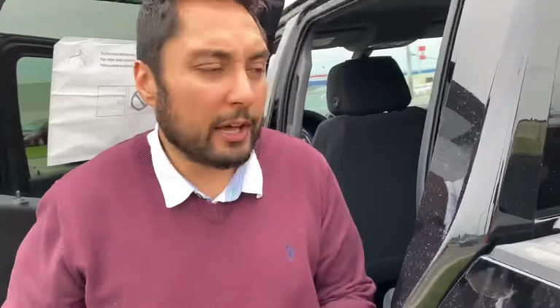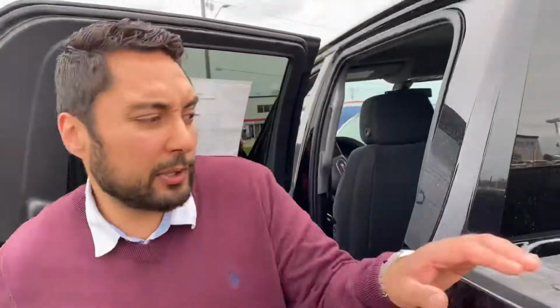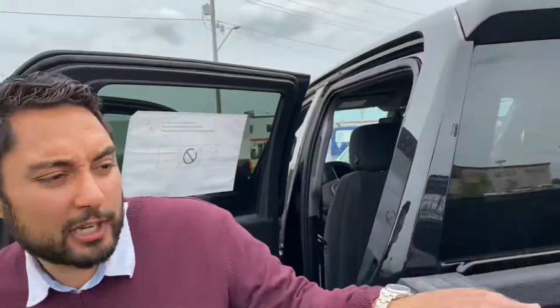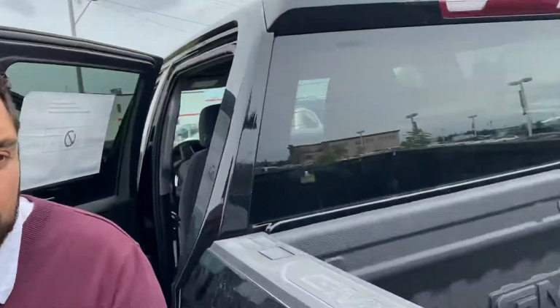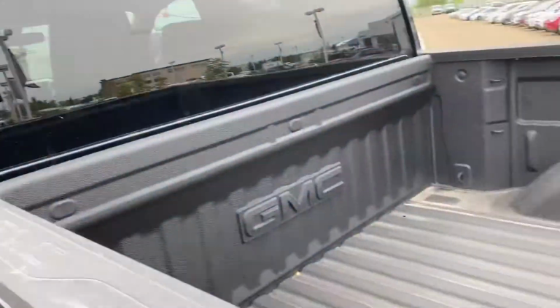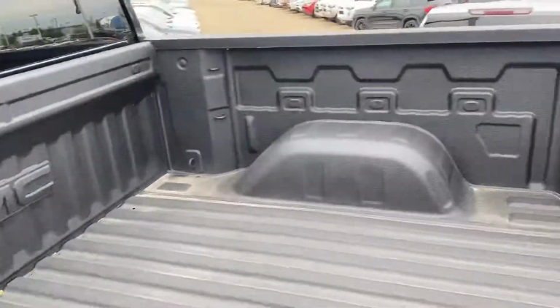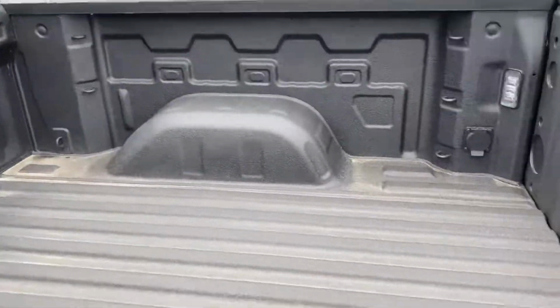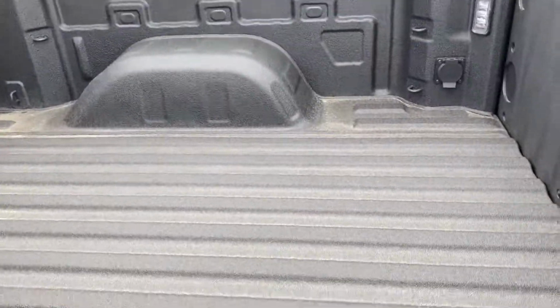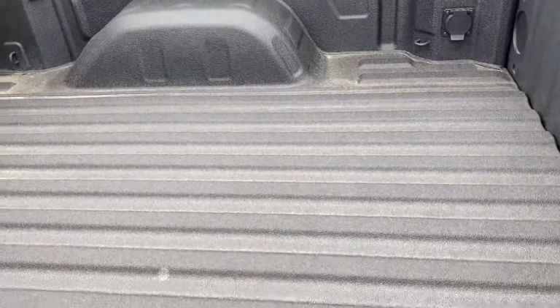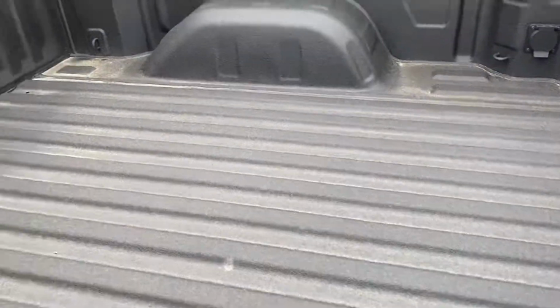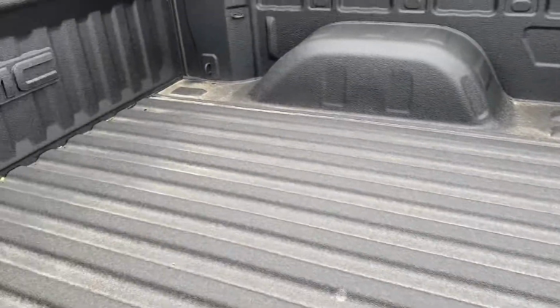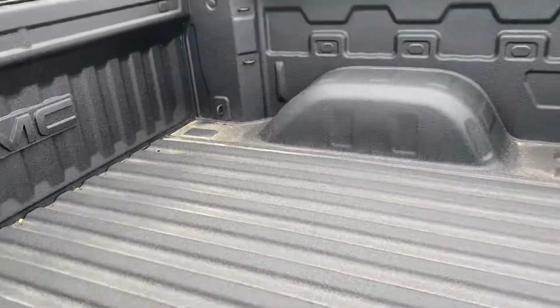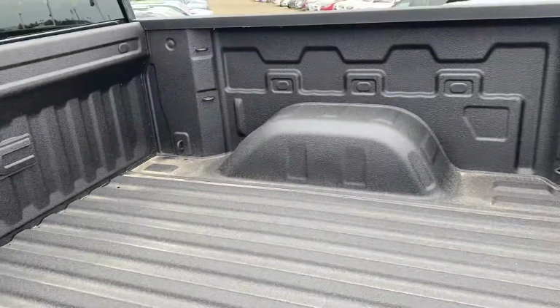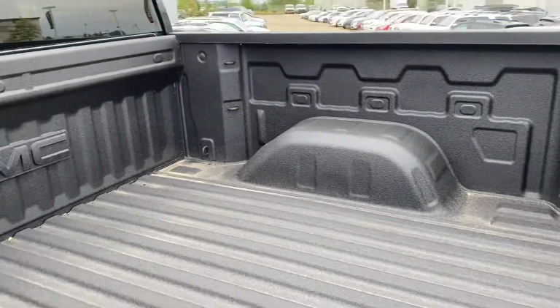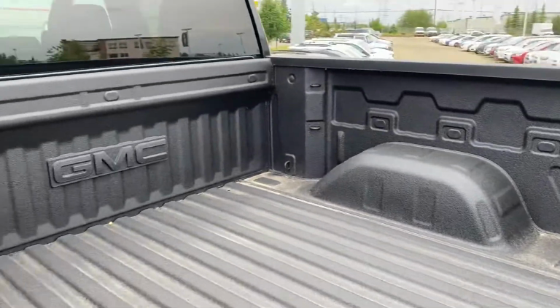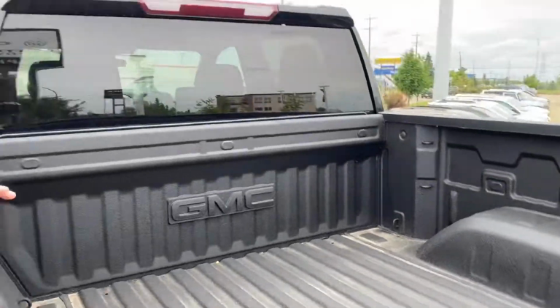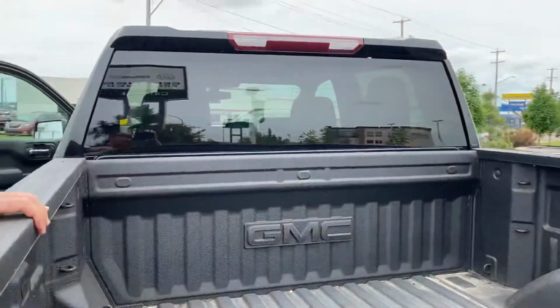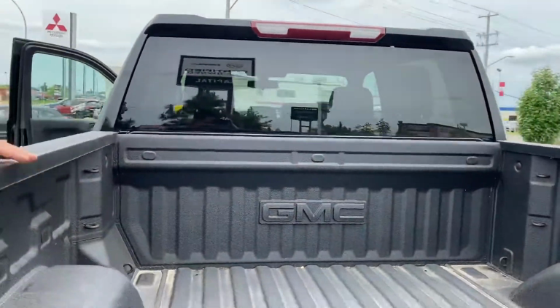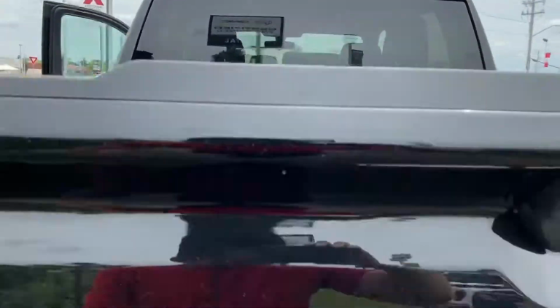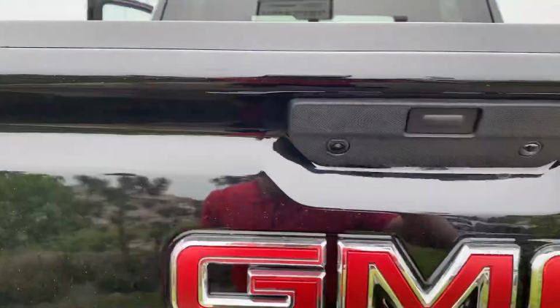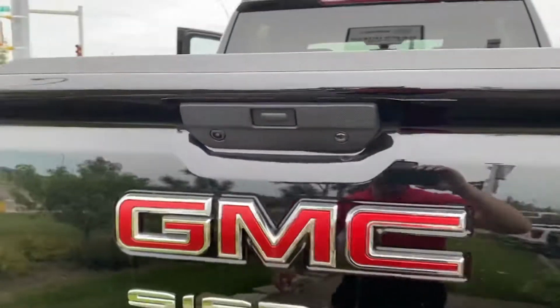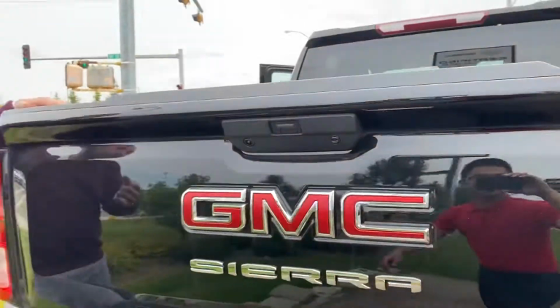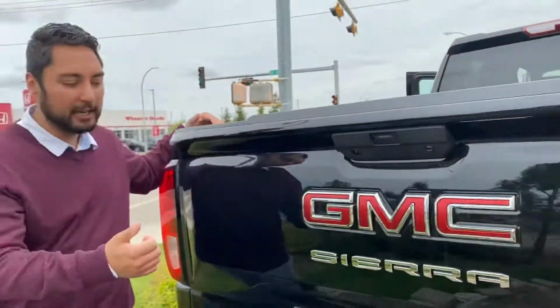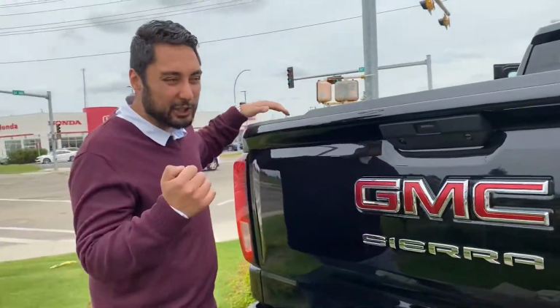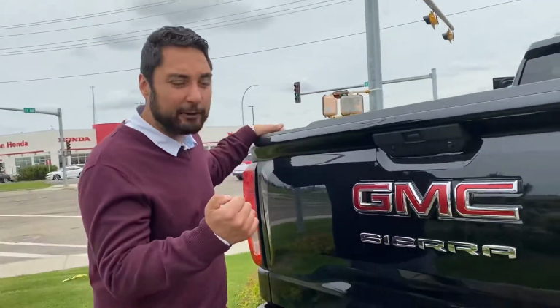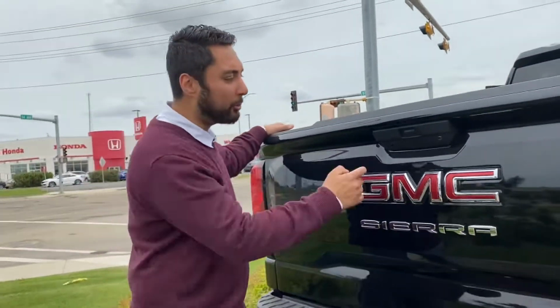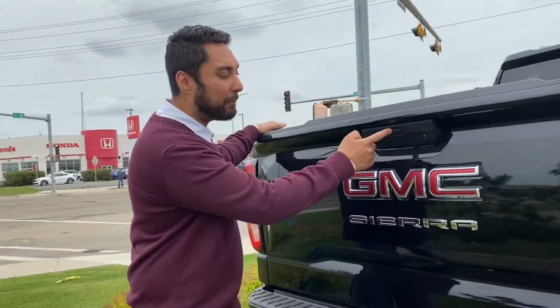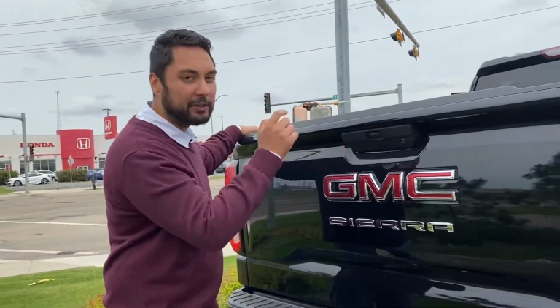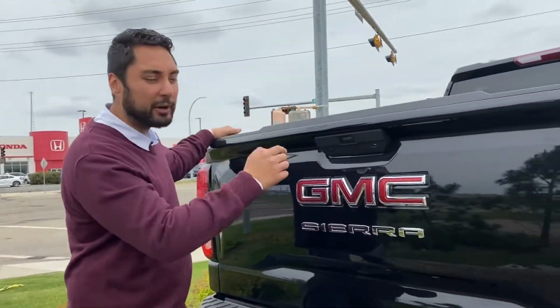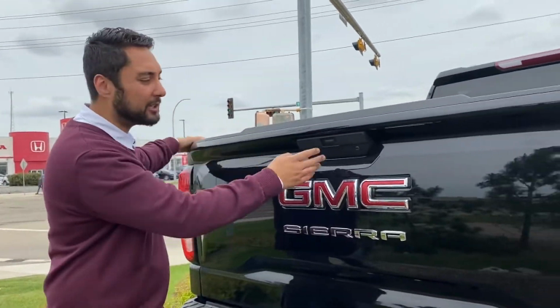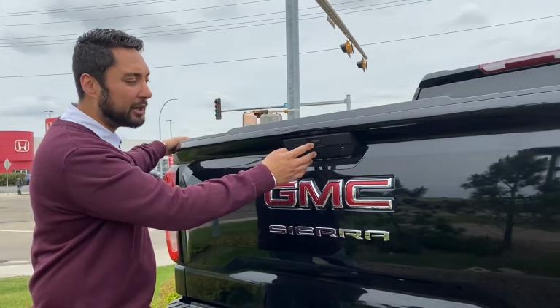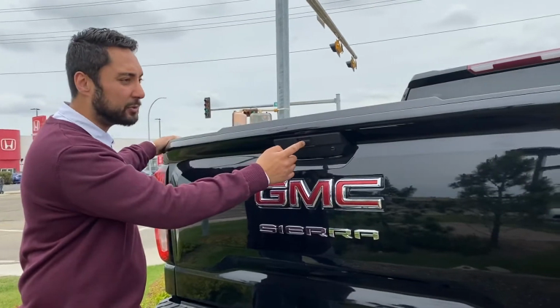This unit does come with a sprayed-in bedliner, which is a nice bonus. And I have to show you our soft drop tailgate — there's actually three ways to drop it: it's on the key fob, there's a button here, and there's a button inside on the dash as well.